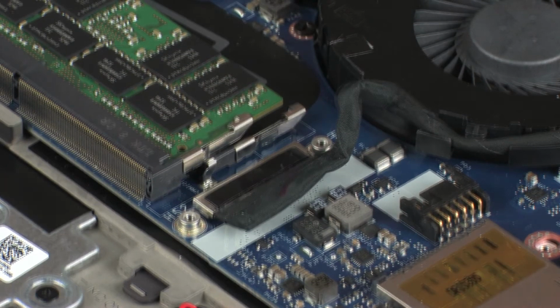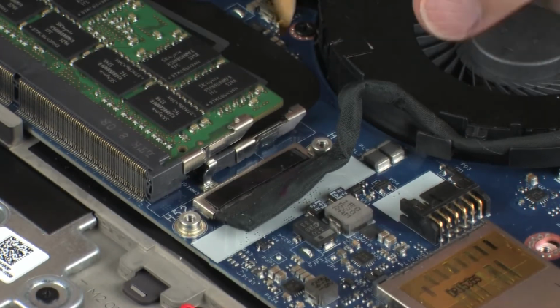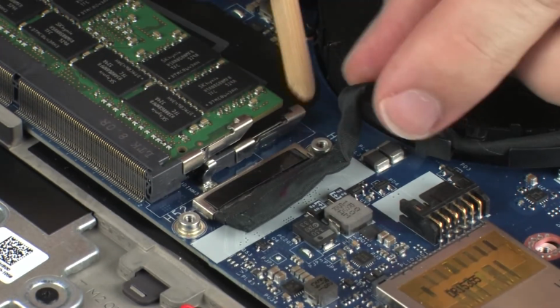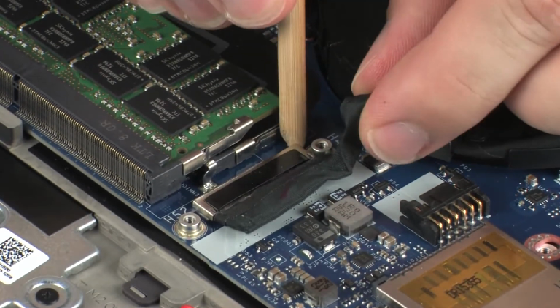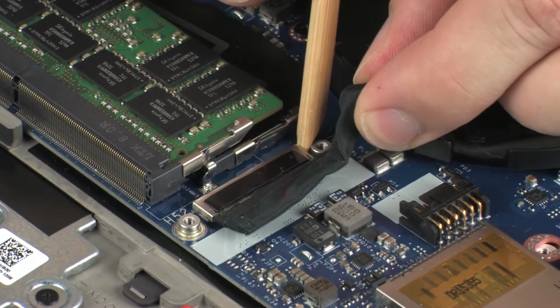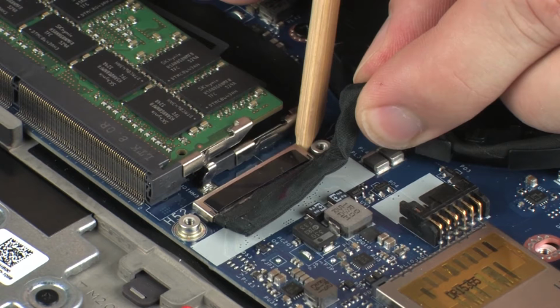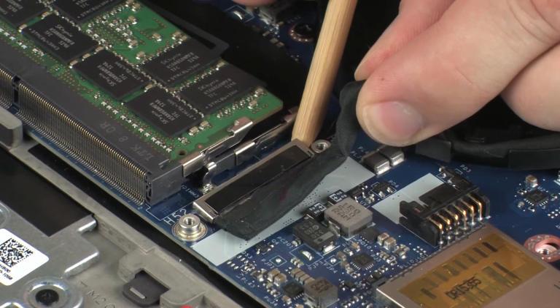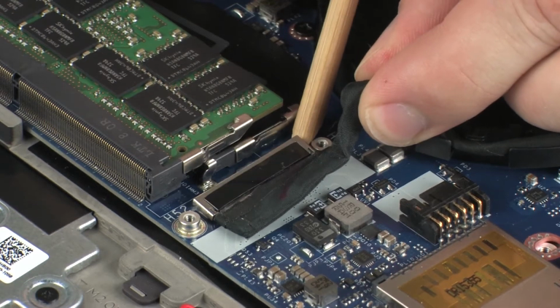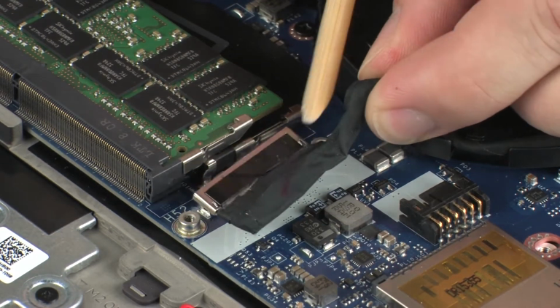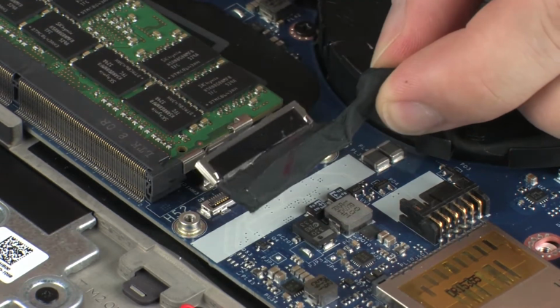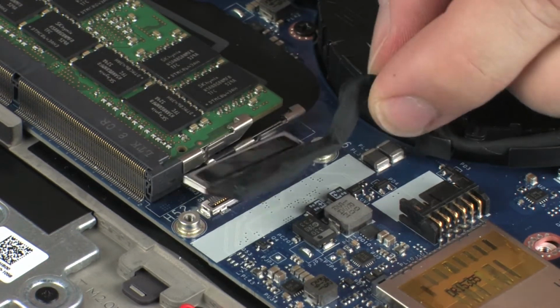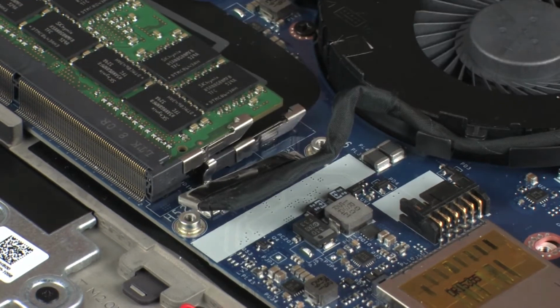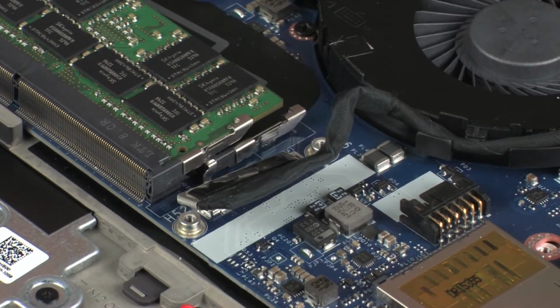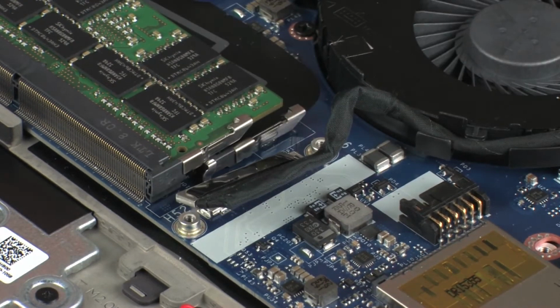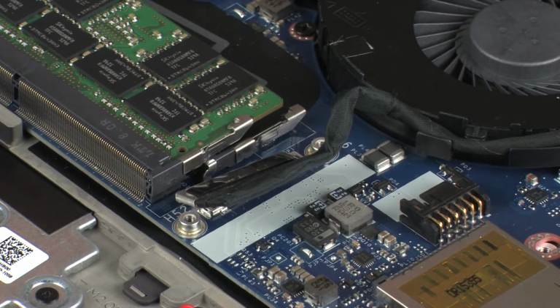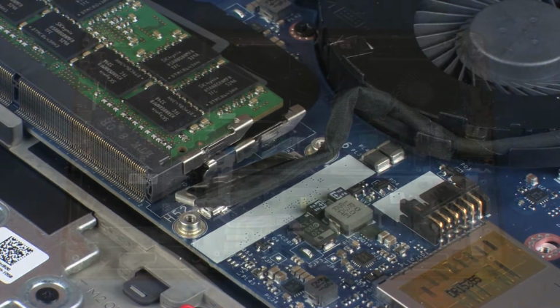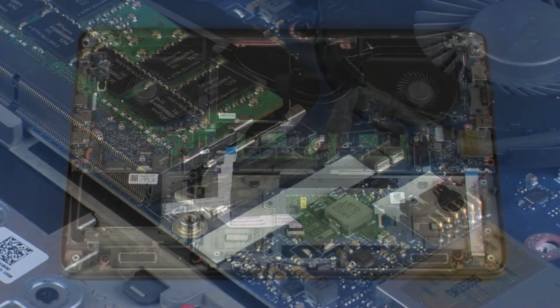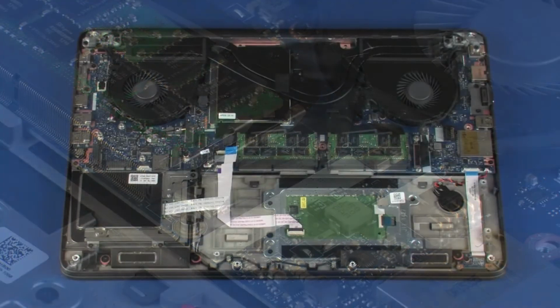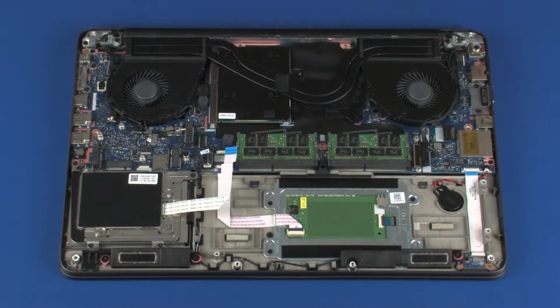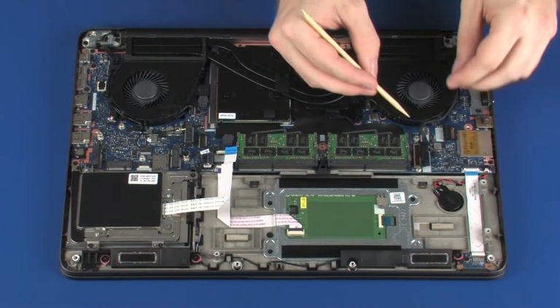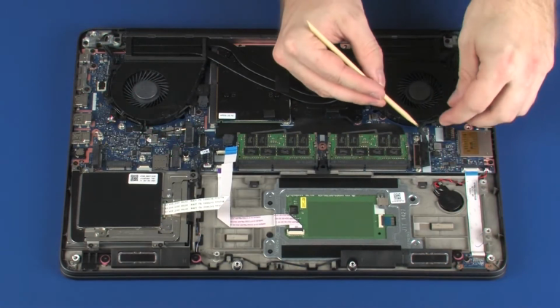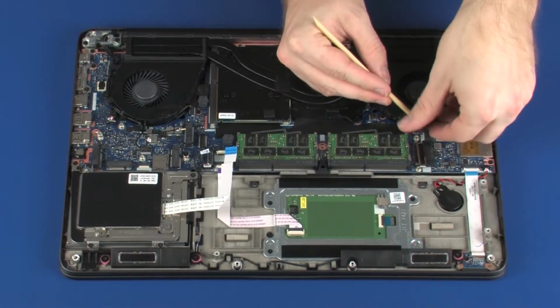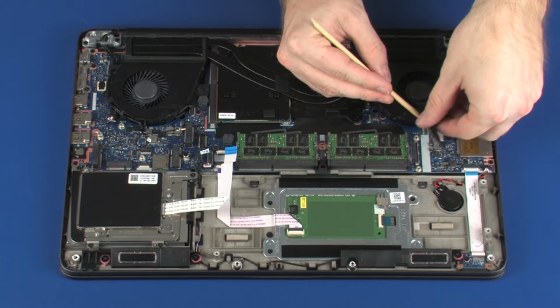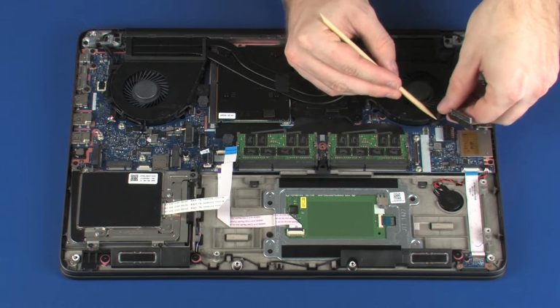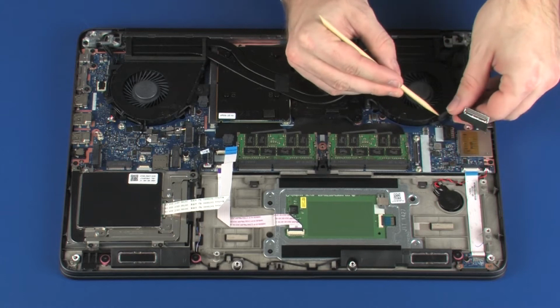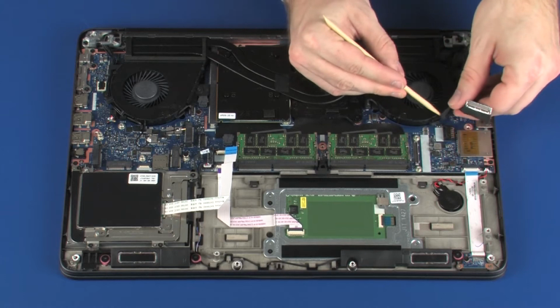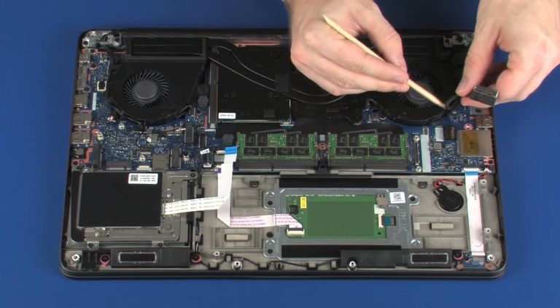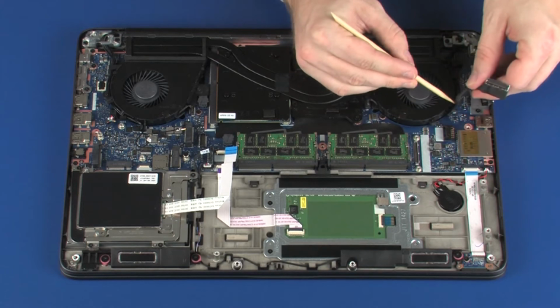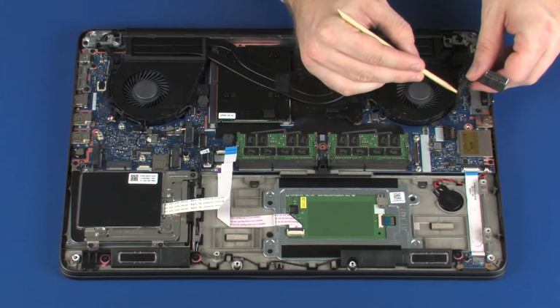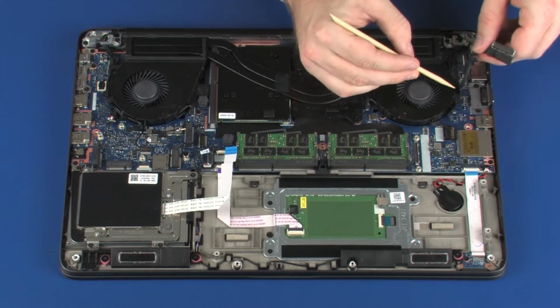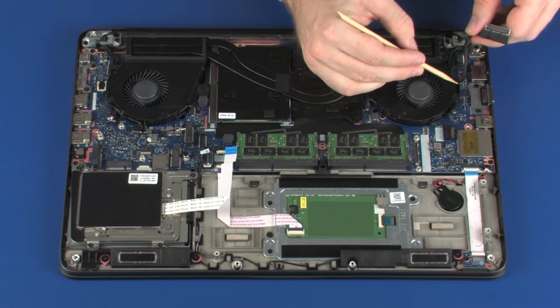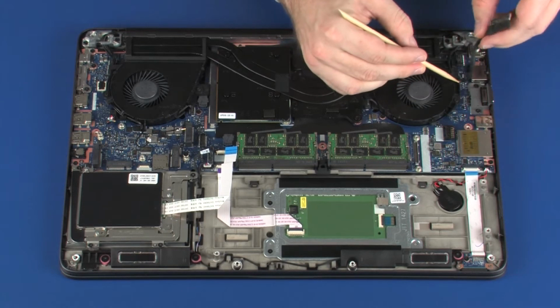Disconnect the display panel cable from its connector on the system board. Remove the display panel cable from the routing channel on the CPU fan.